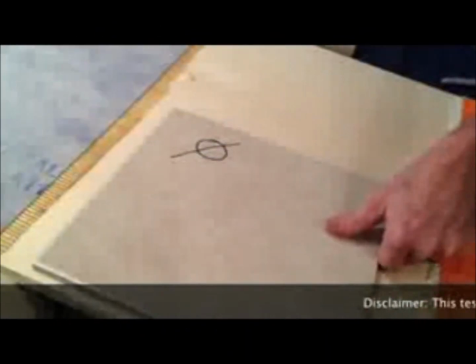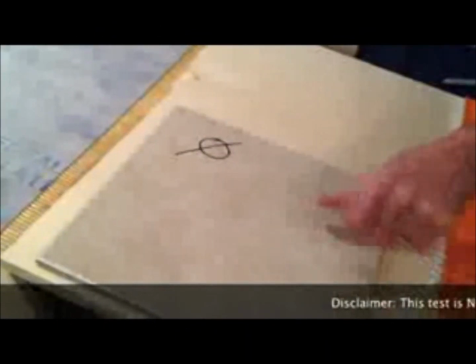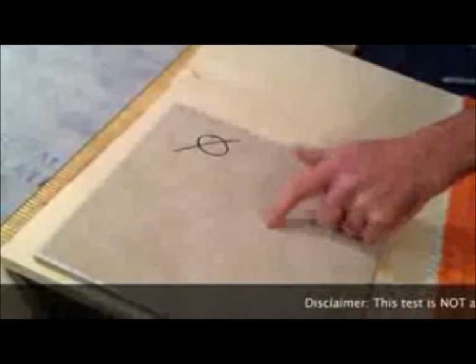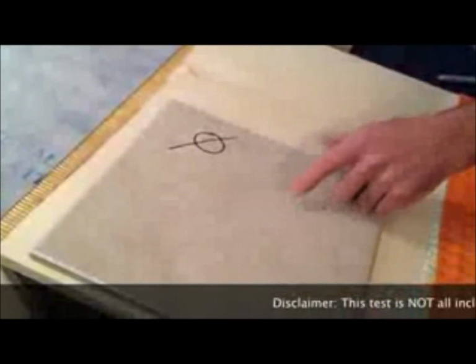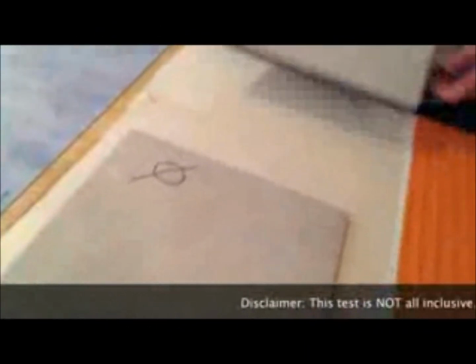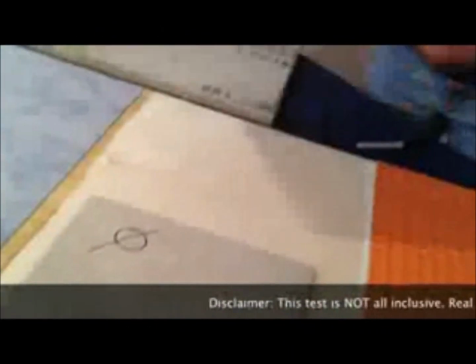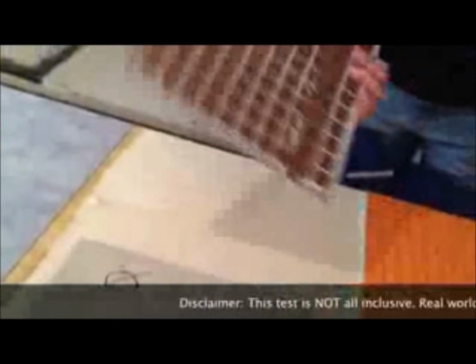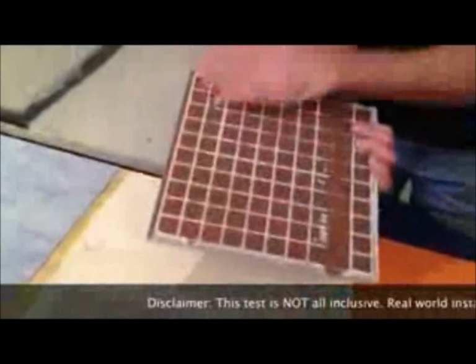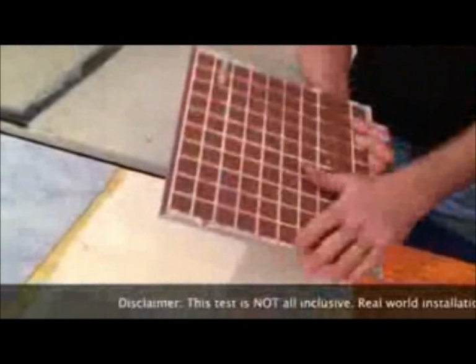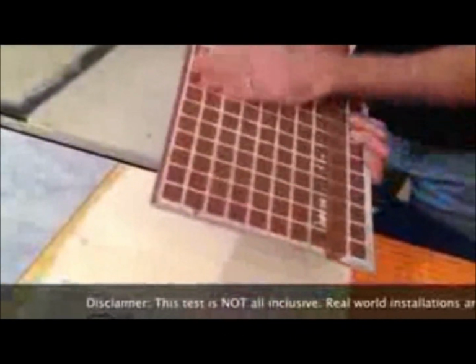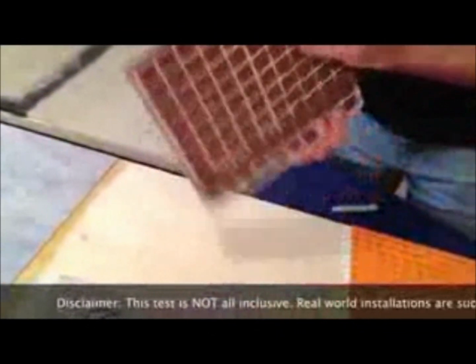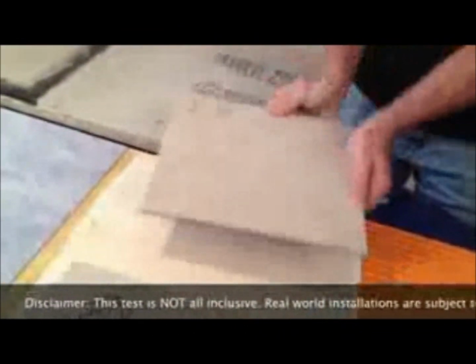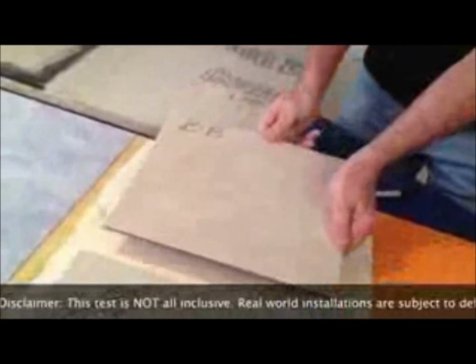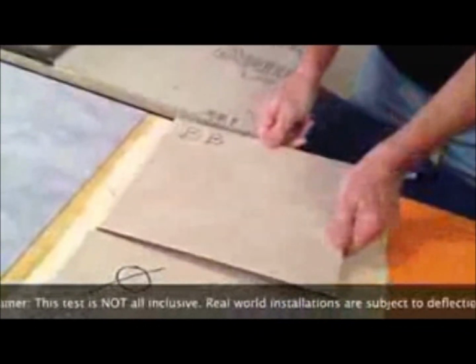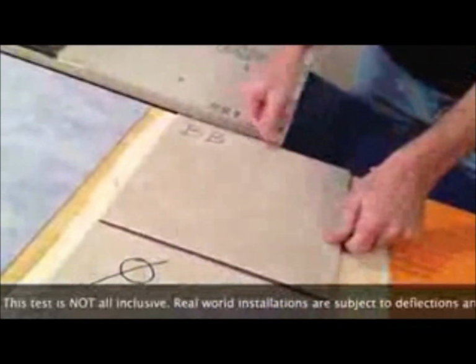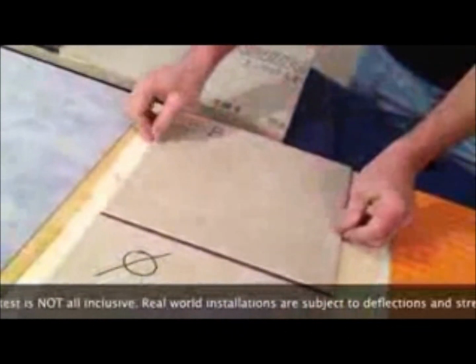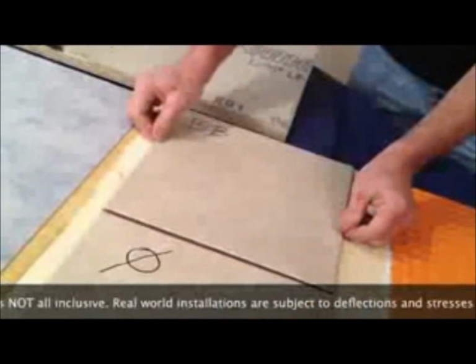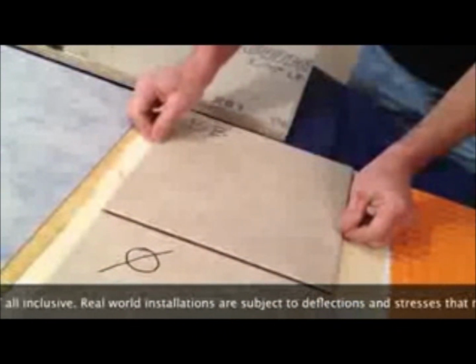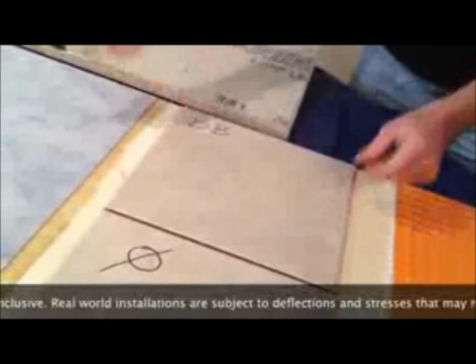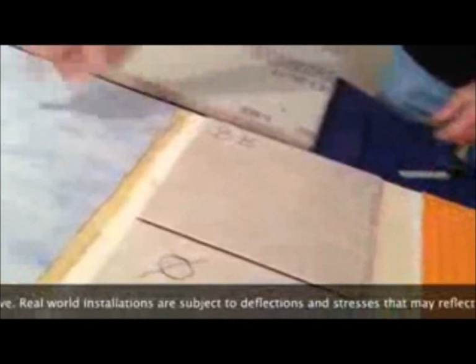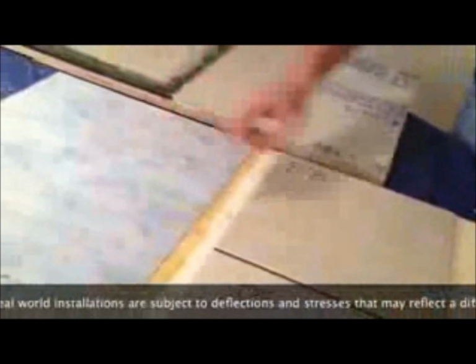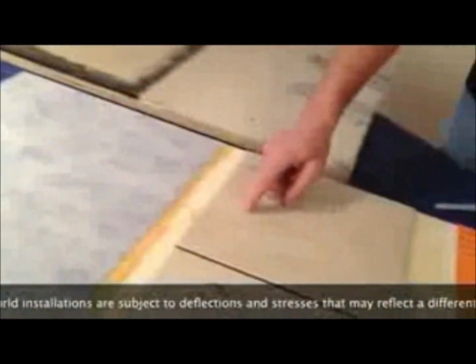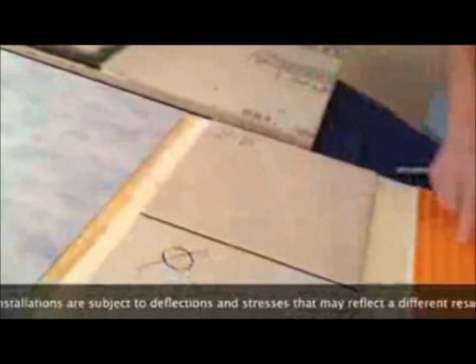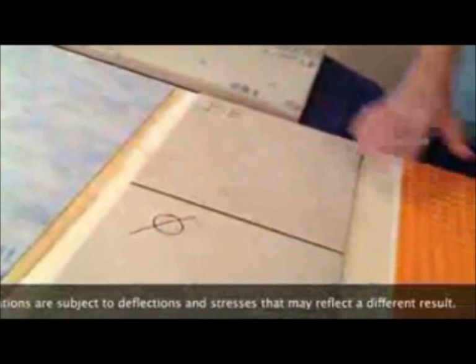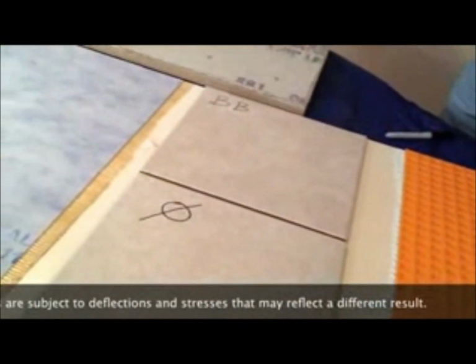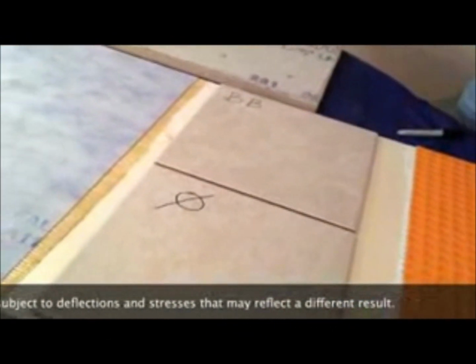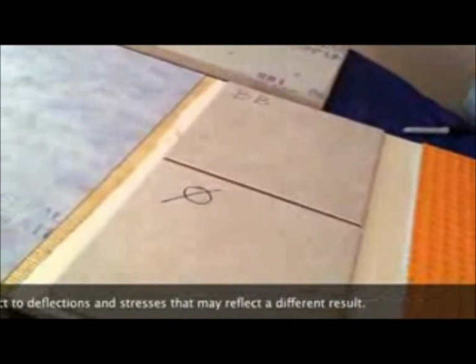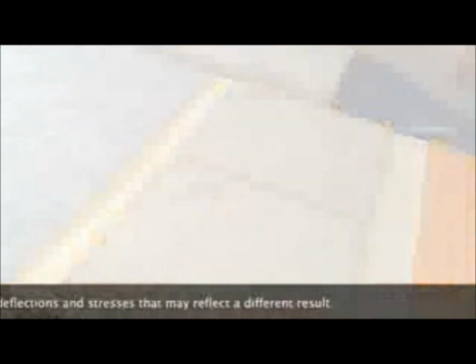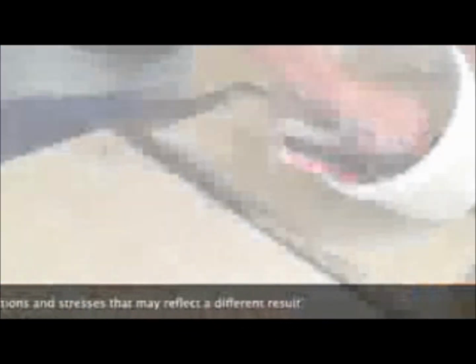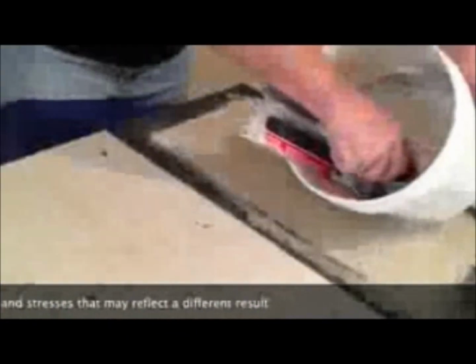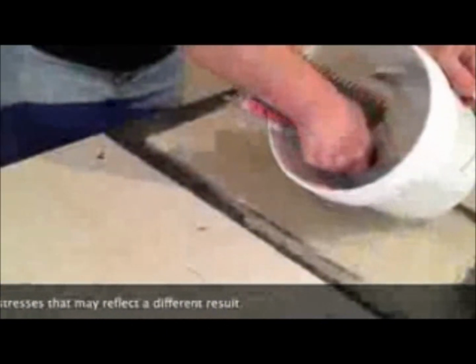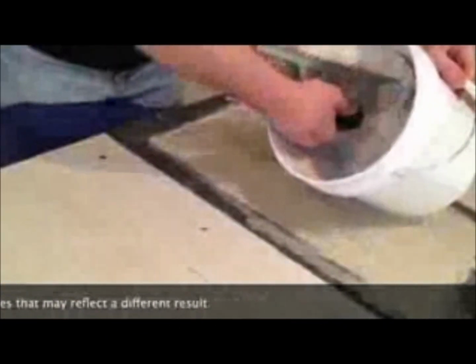We'll be installing two tiles on each of the substrates. One will be dry set, the second one will be back buttered. Now let's begin.